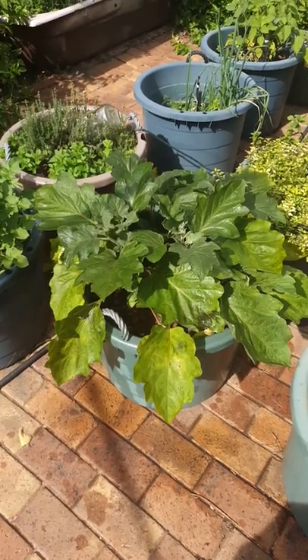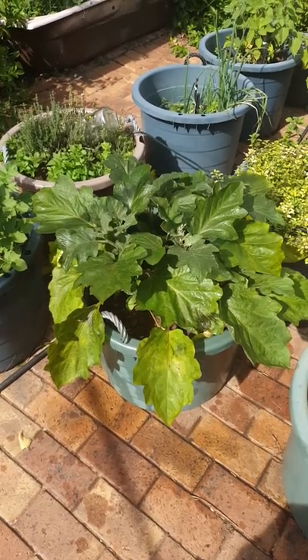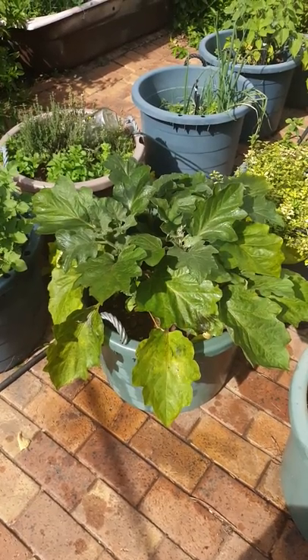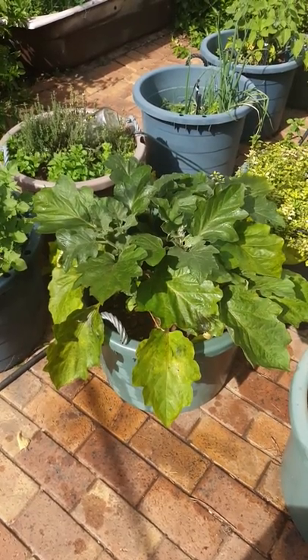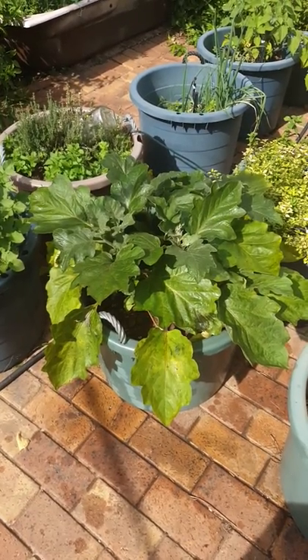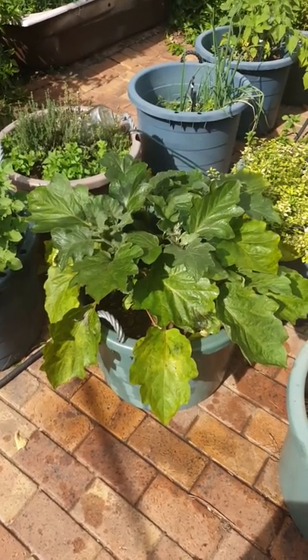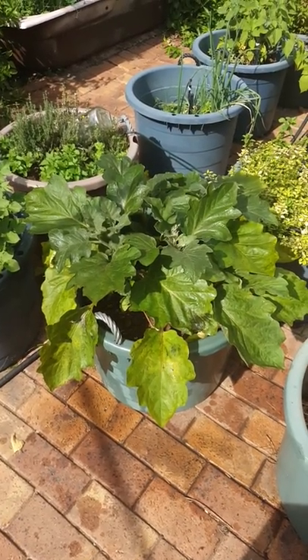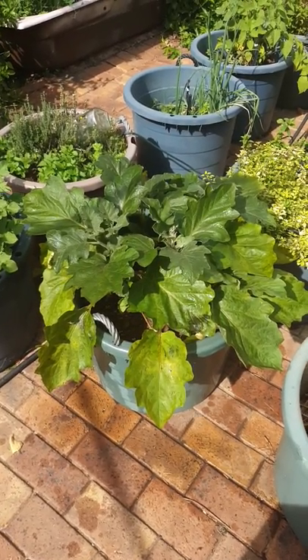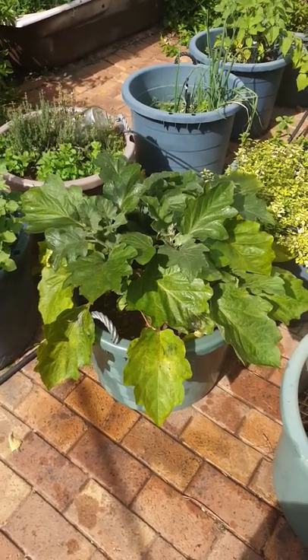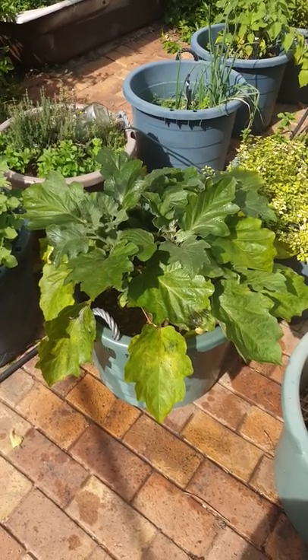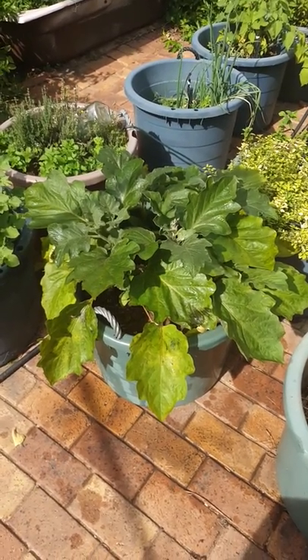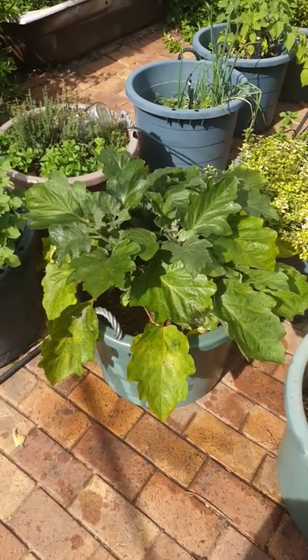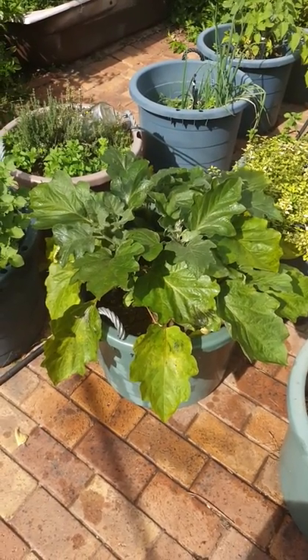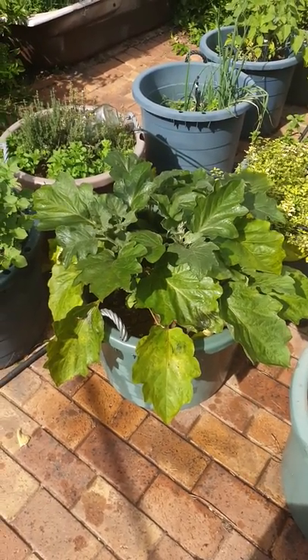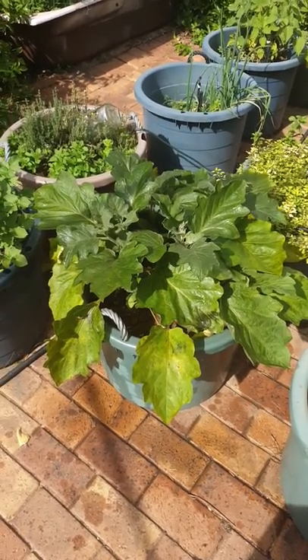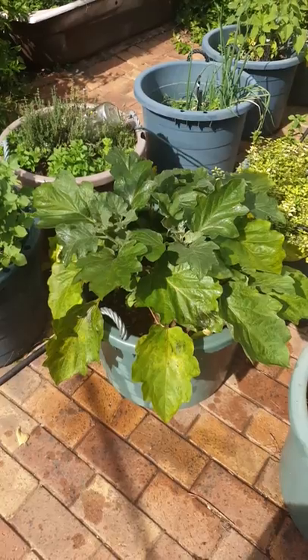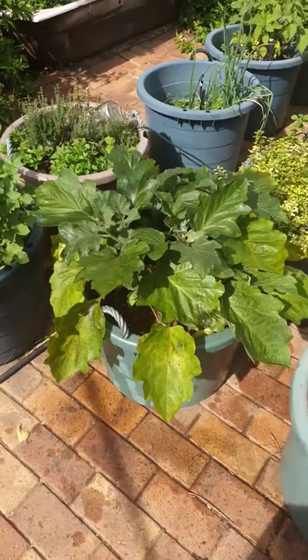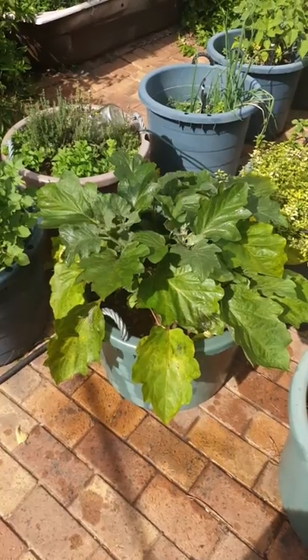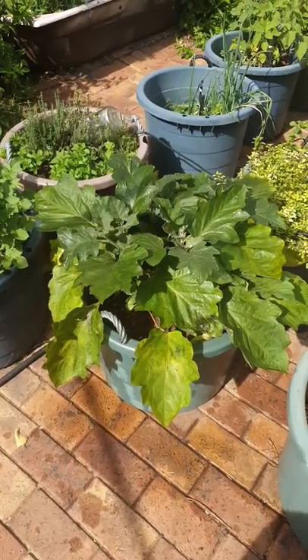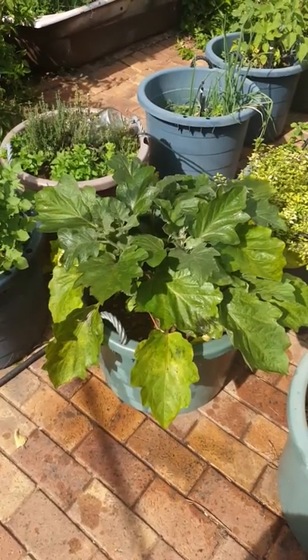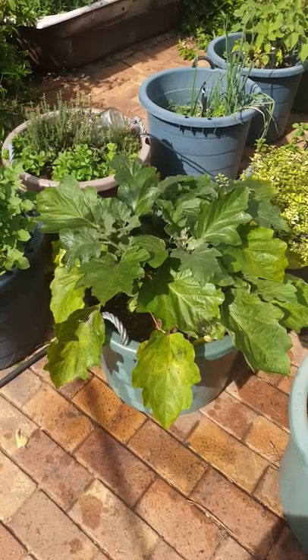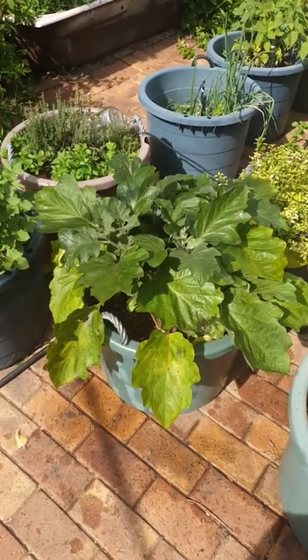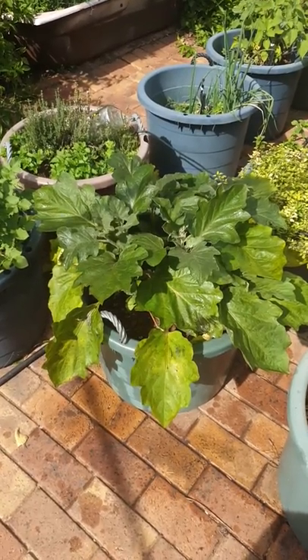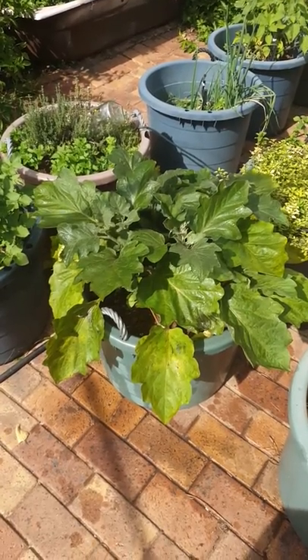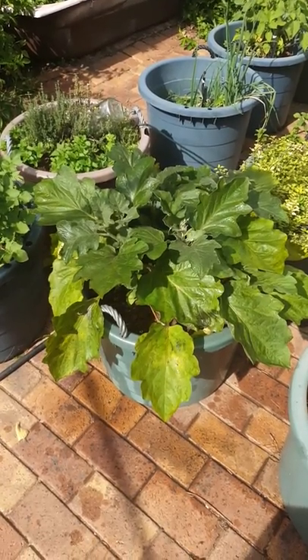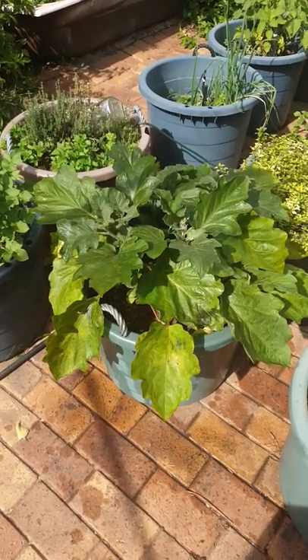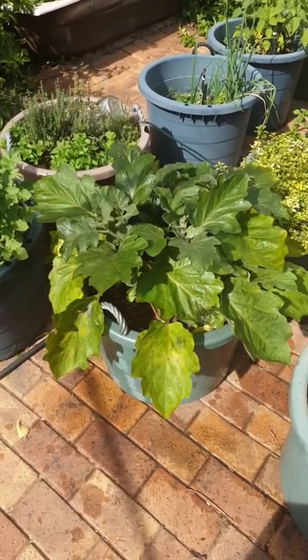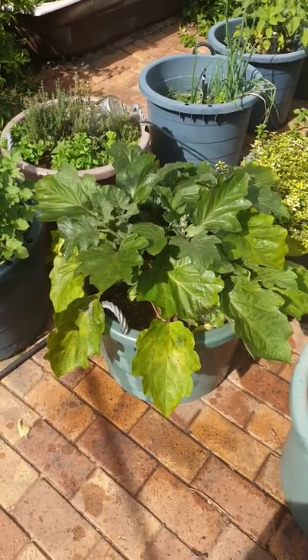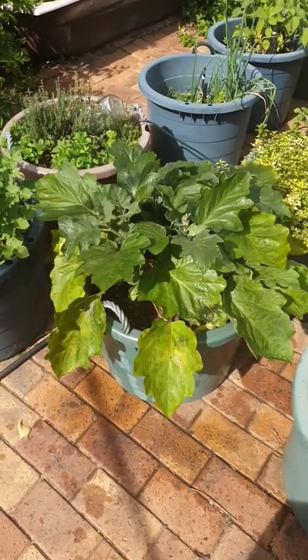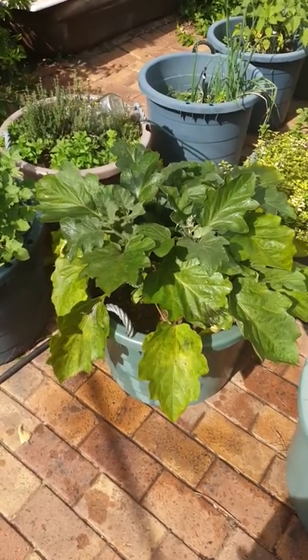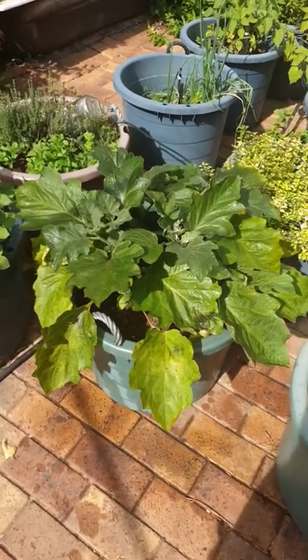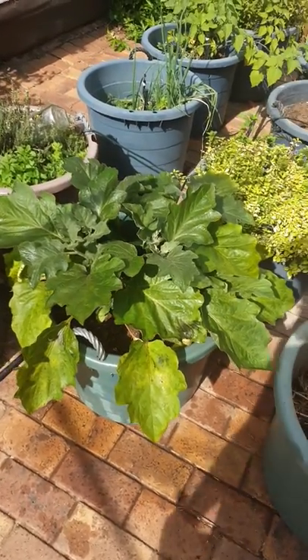So I got a little container, poured canola oil into it, put a big whack of it on my paintbrush and I started painting the leaves.